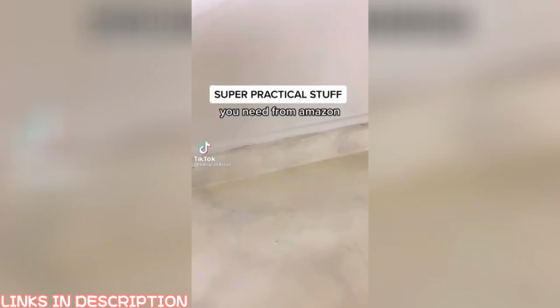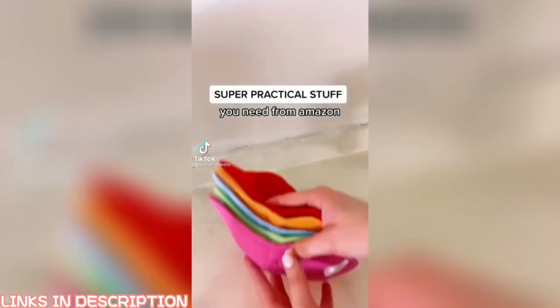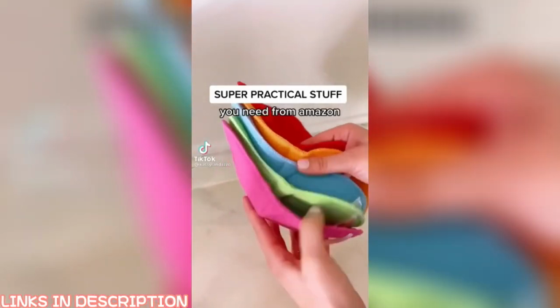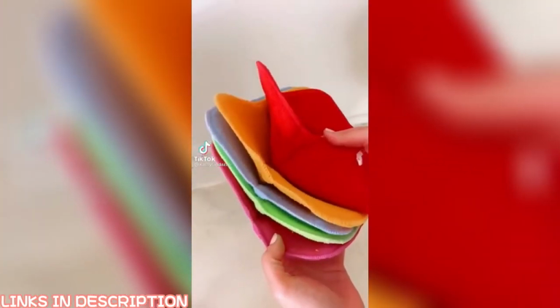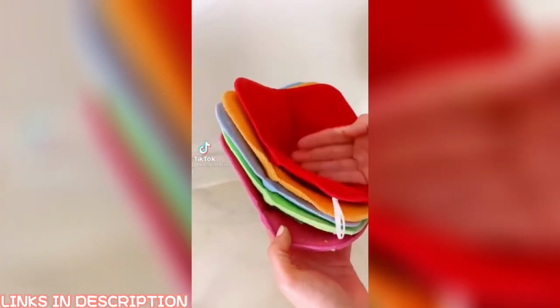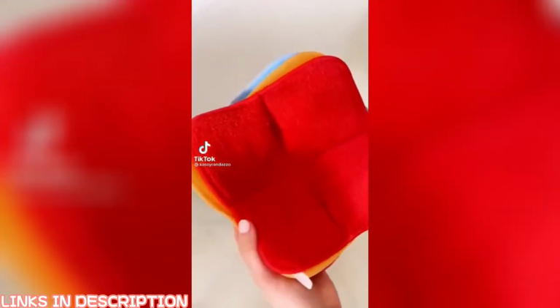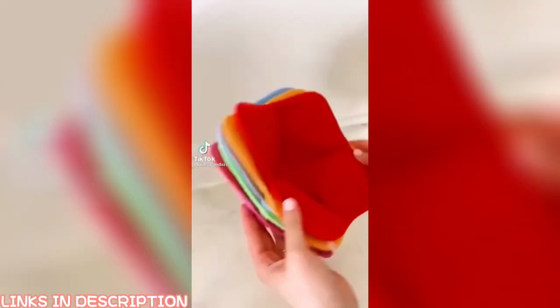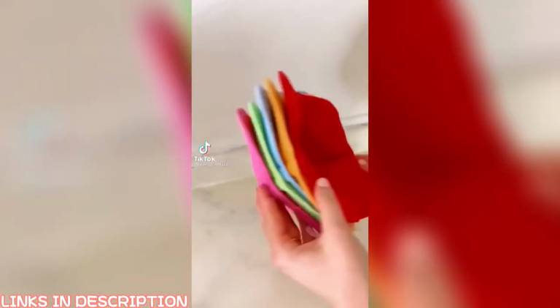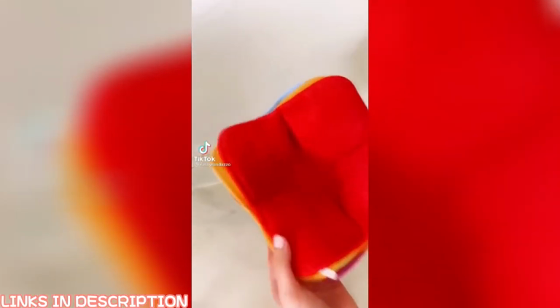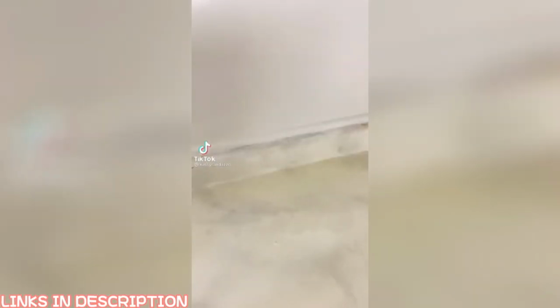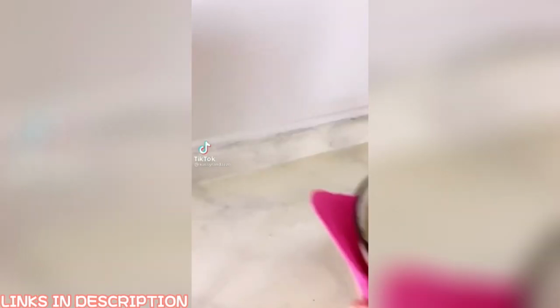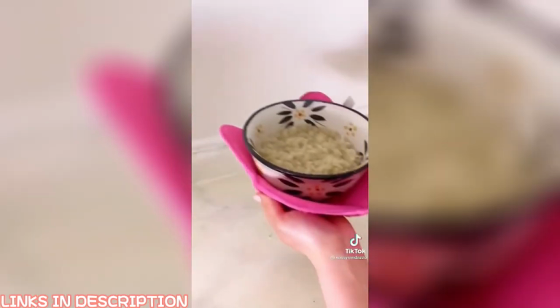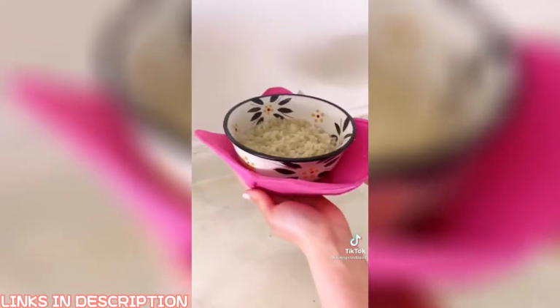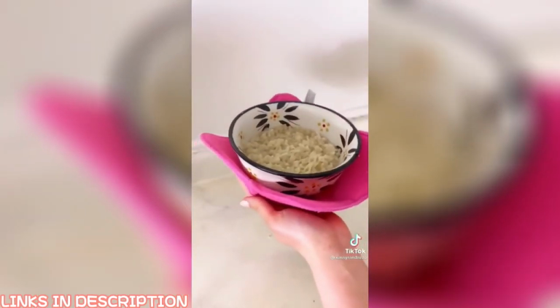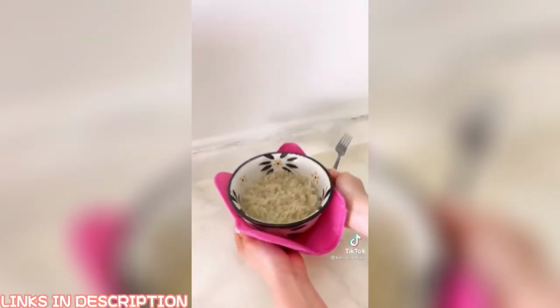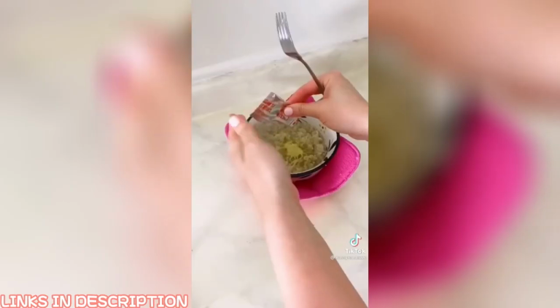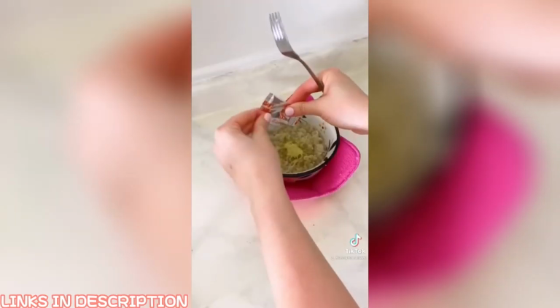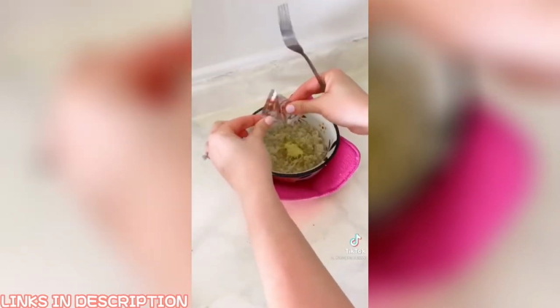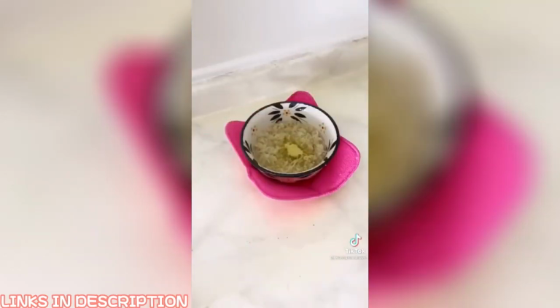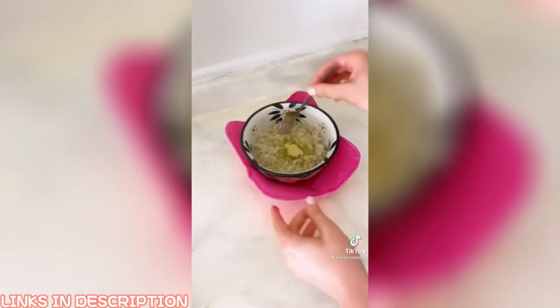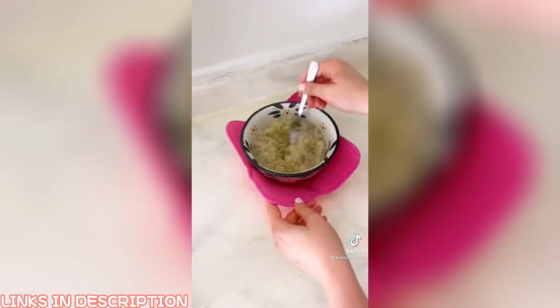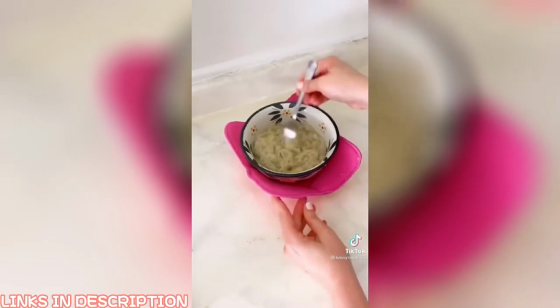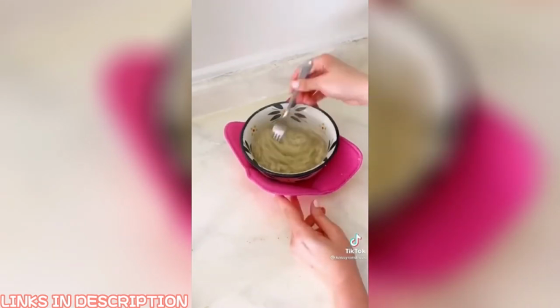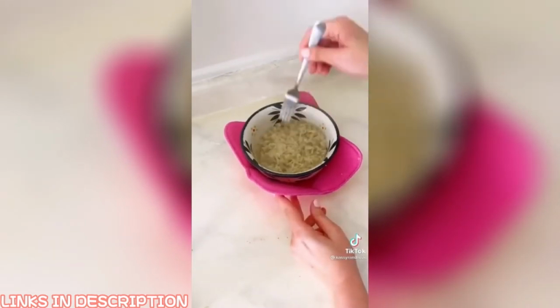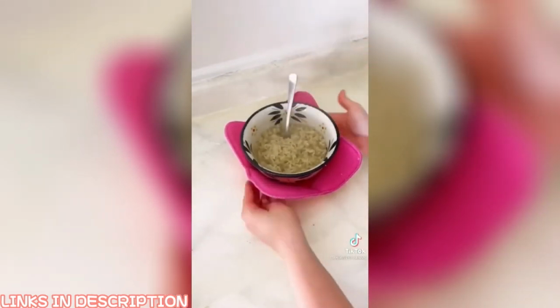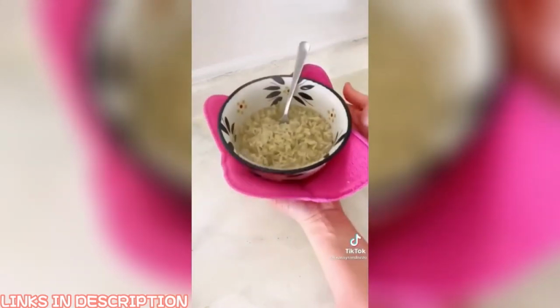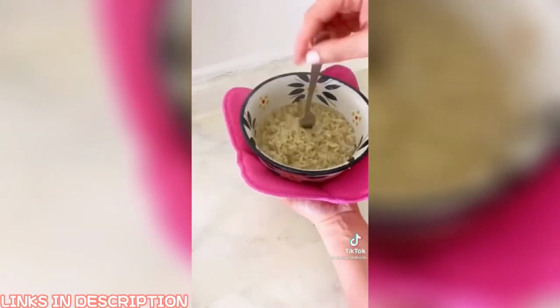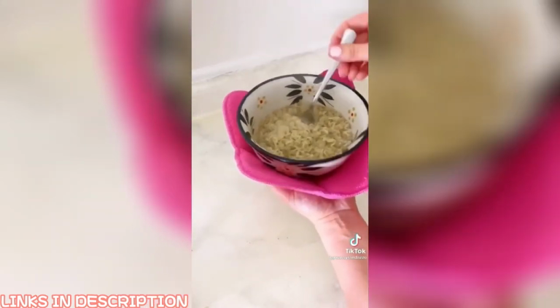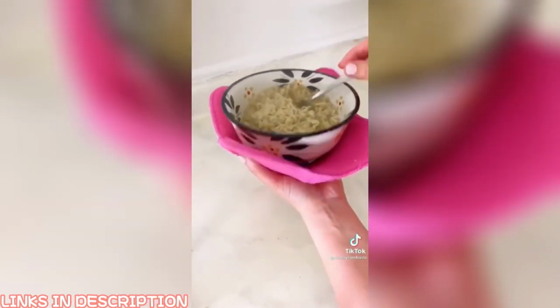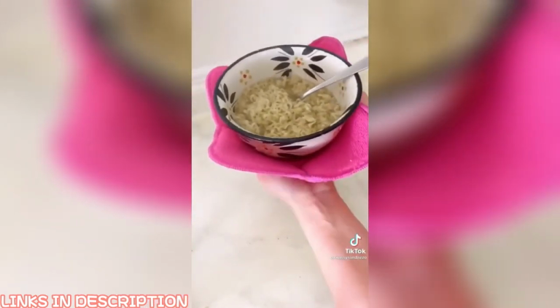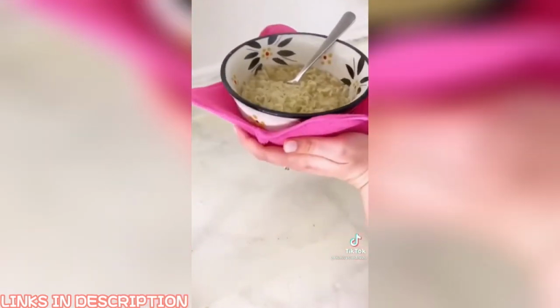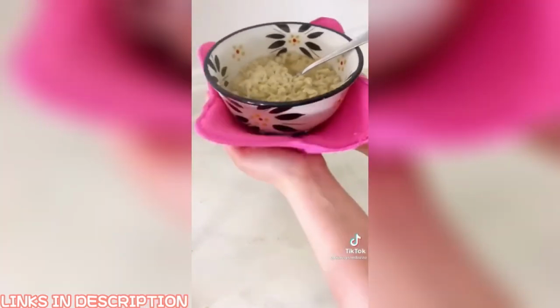Super practical things you didn't know you needed from Amazon. In my house we call these bowl koozies. You can put them in the microwave with your food so that you never have to touch the hot bowl. They're one of the most used items in my kitchen, and I link them in my bio. Also, ramen is better in the microwave — change my mind in the comments.